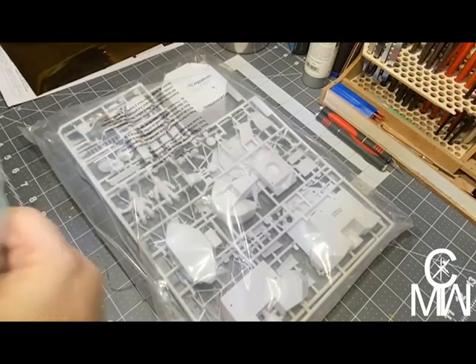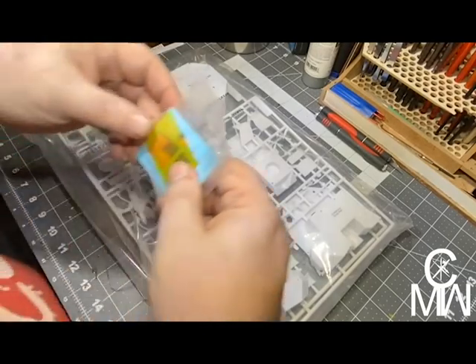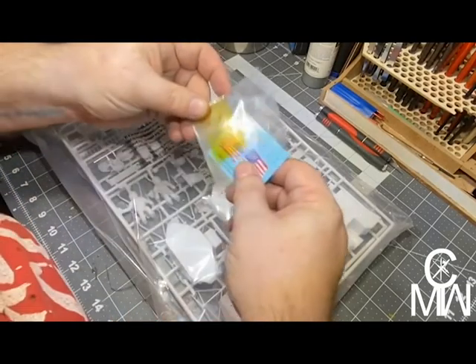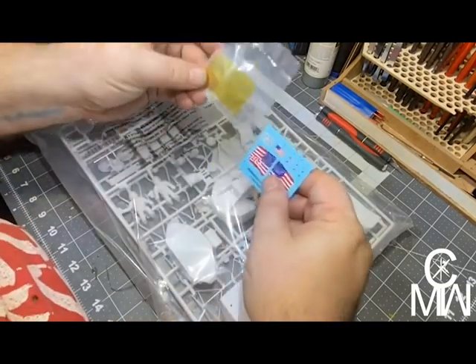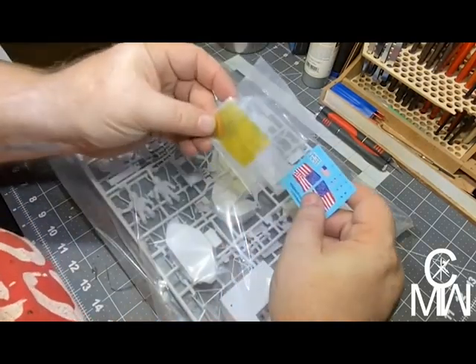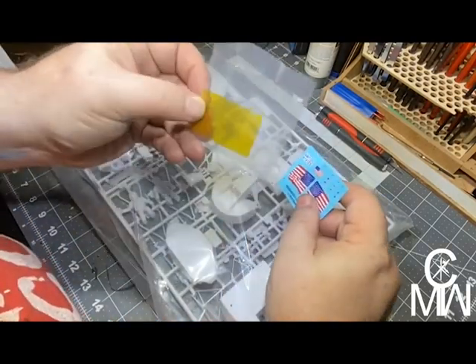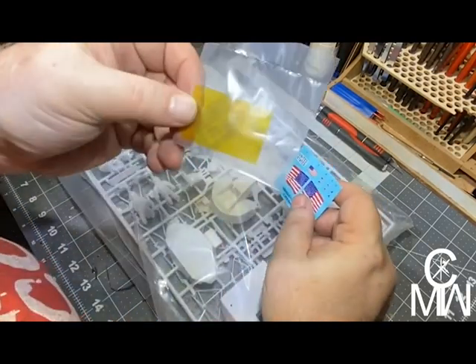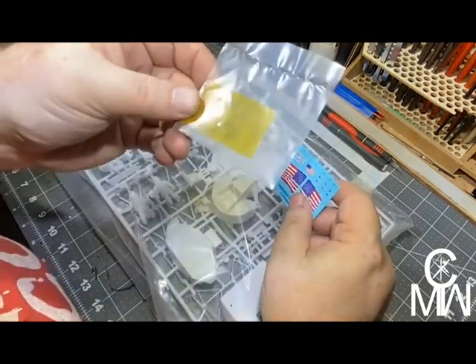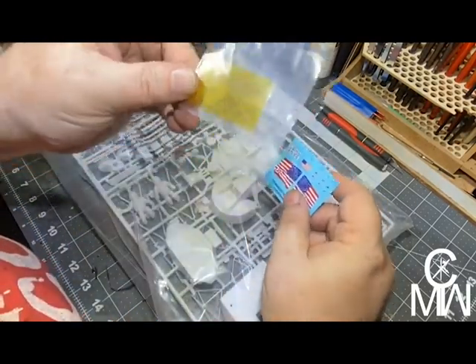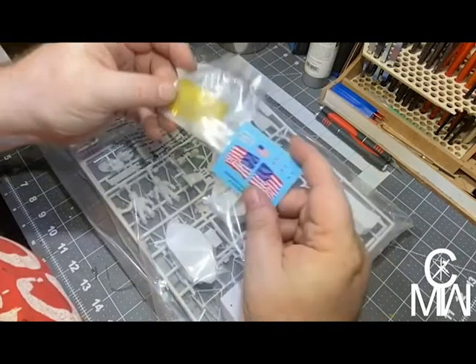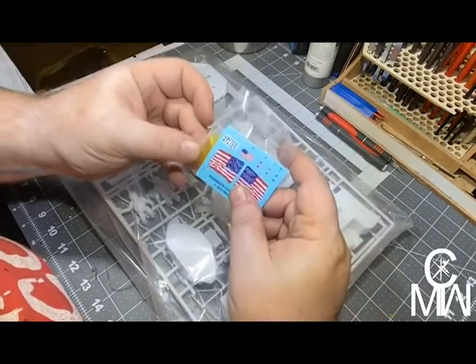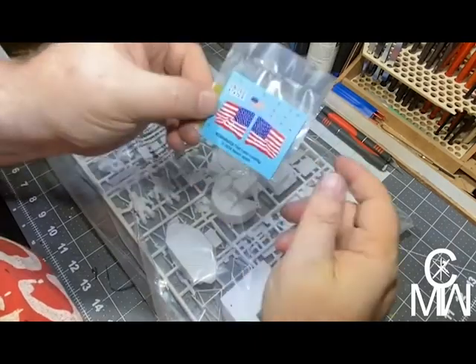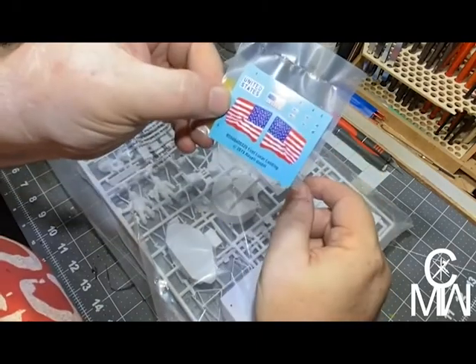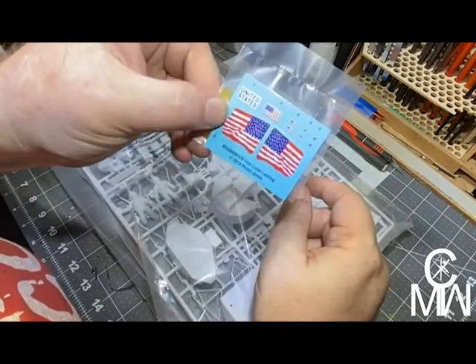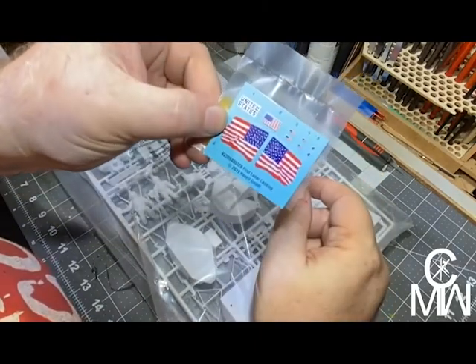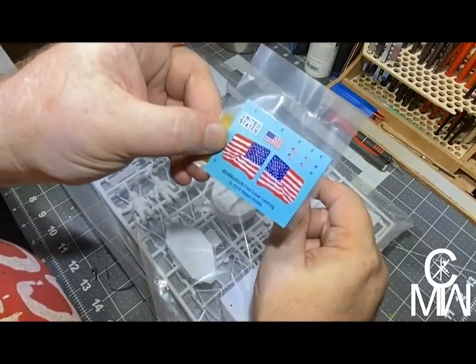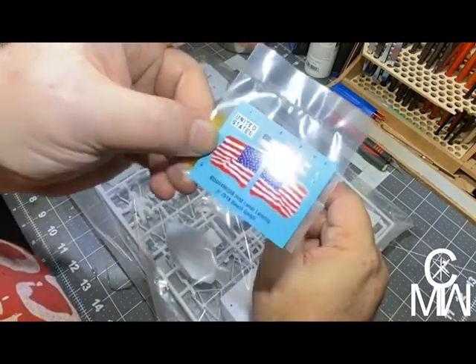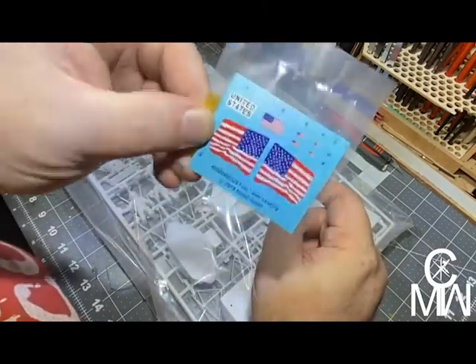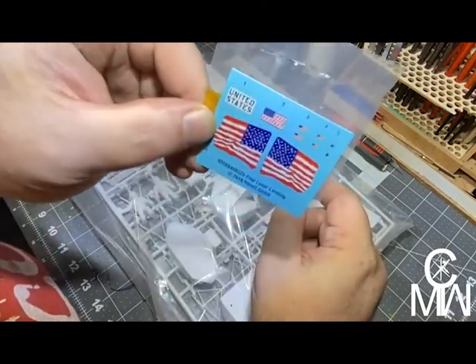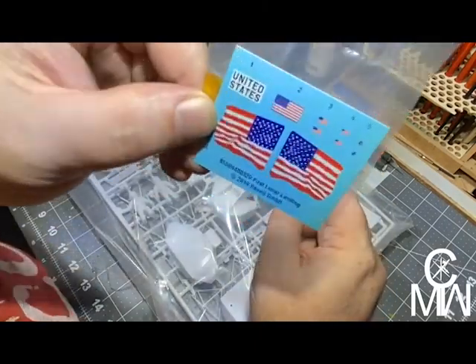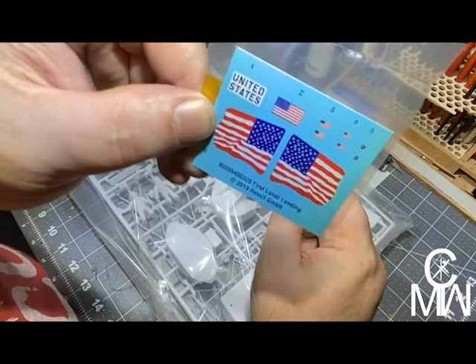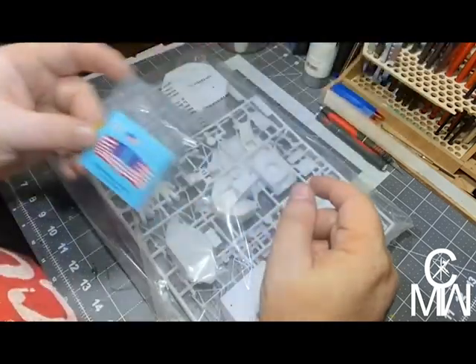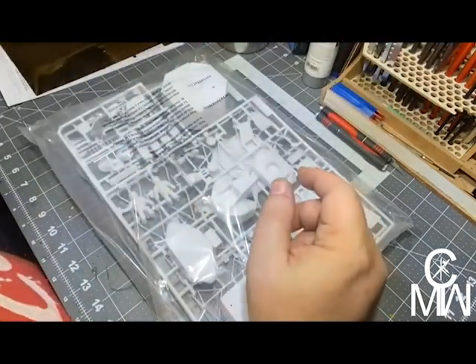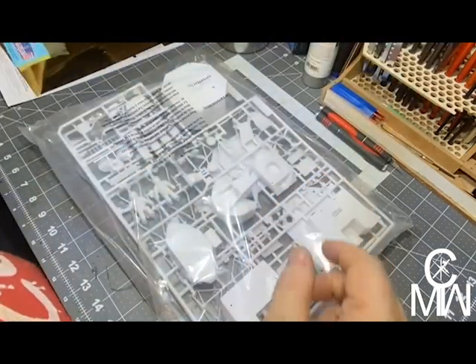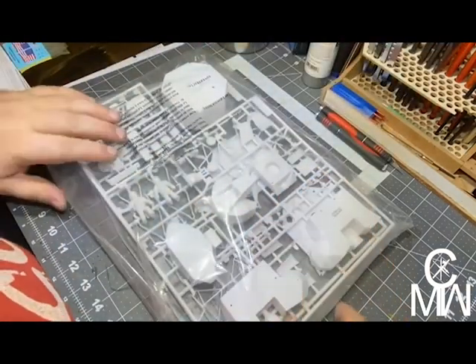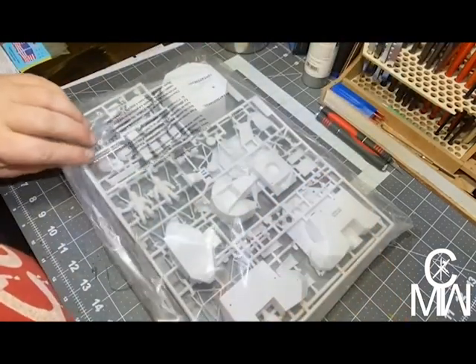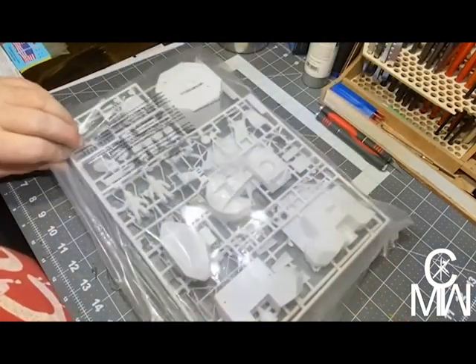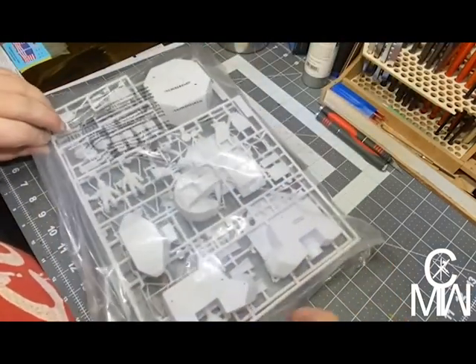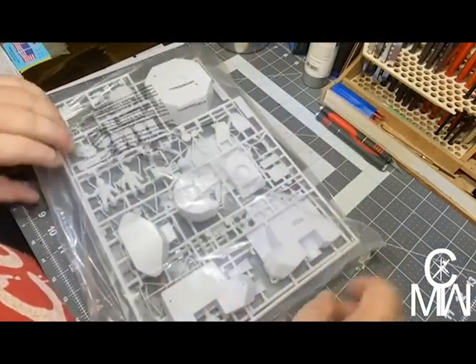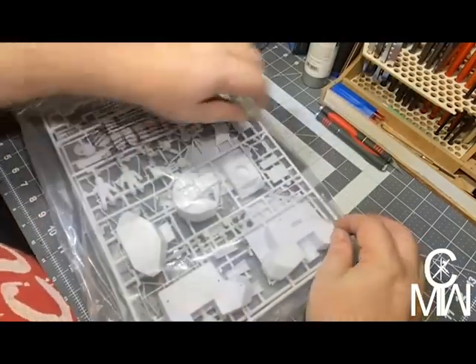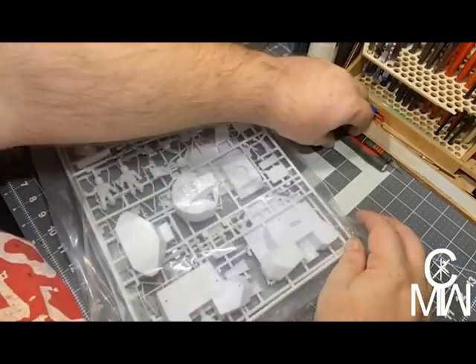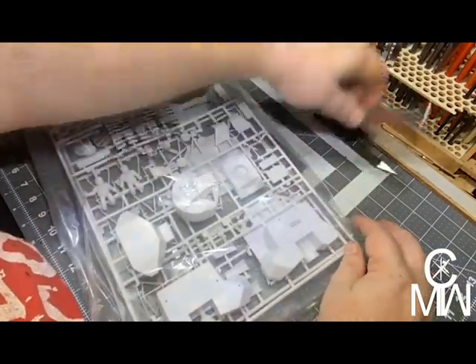We have windows, it looks like. Our decal sheet — it's a very nice little decal sheet. And our parts bag.